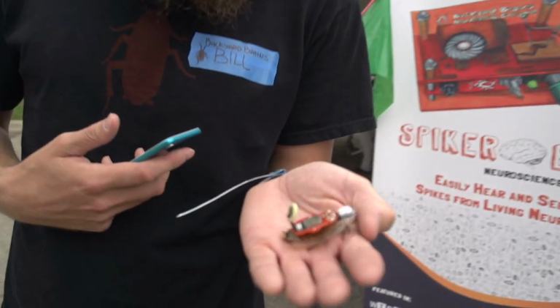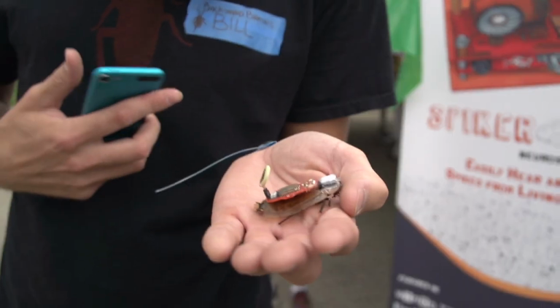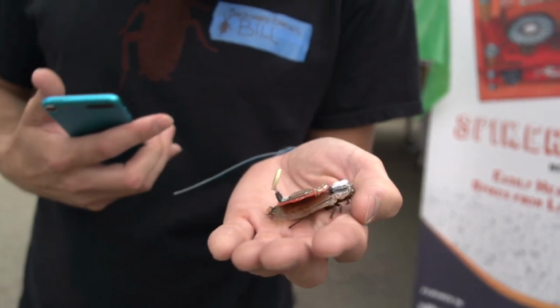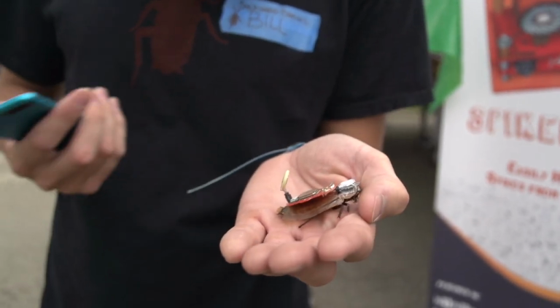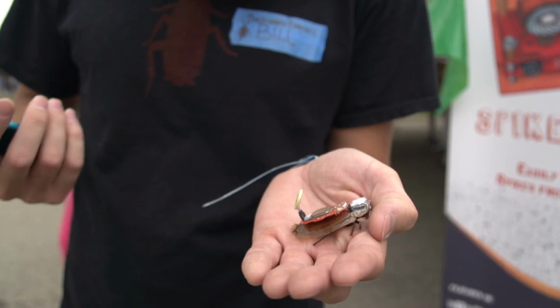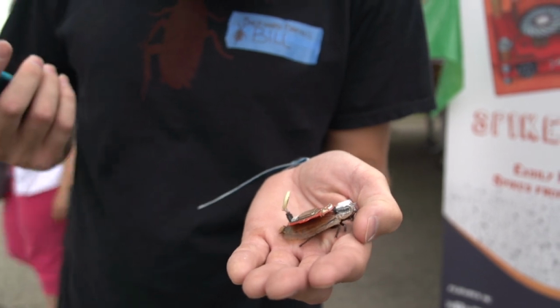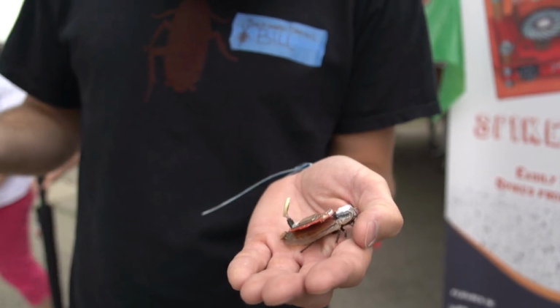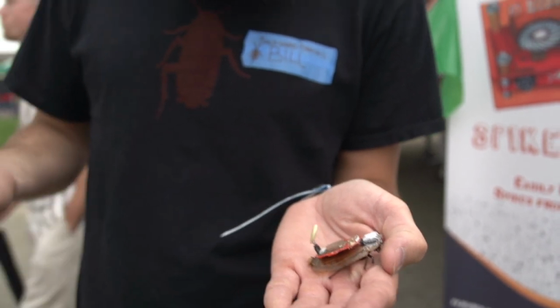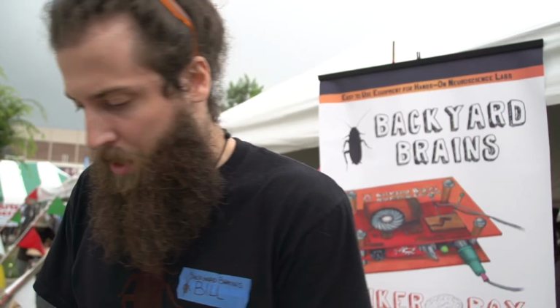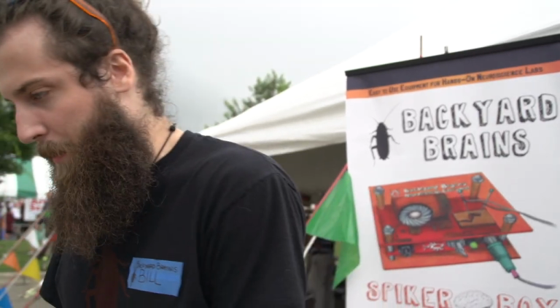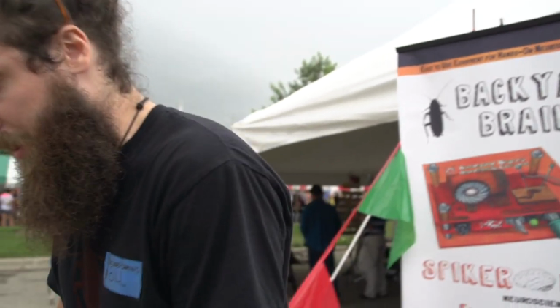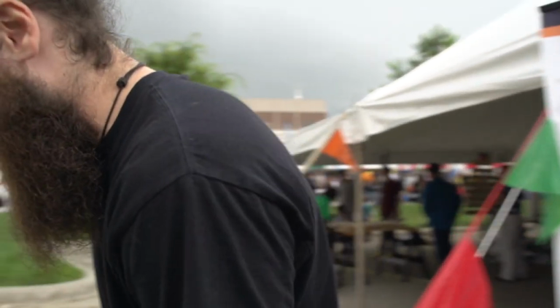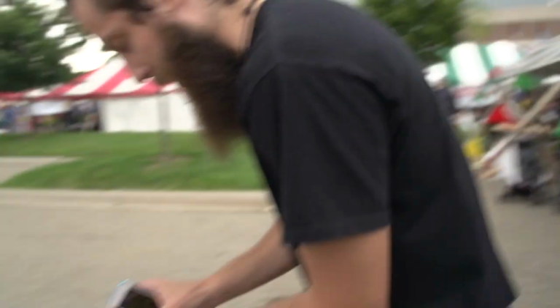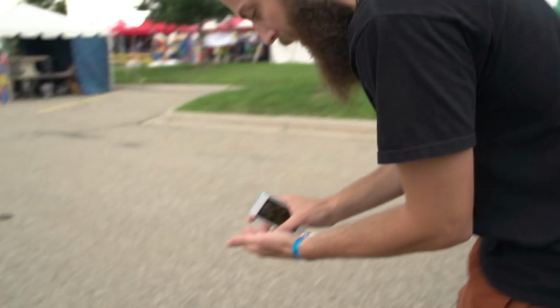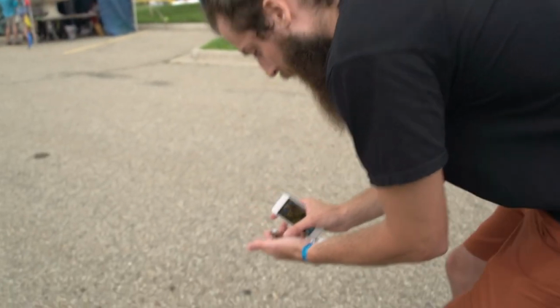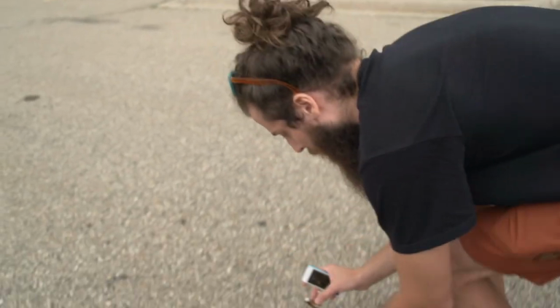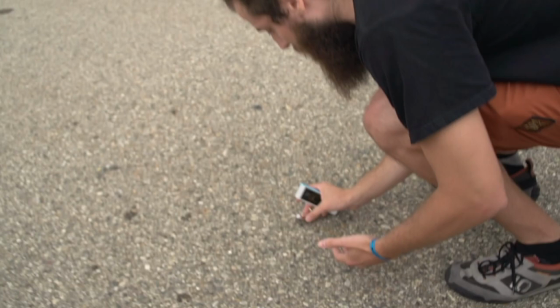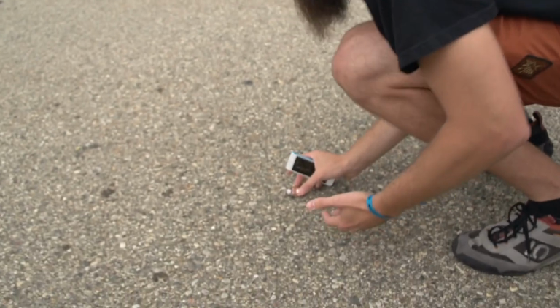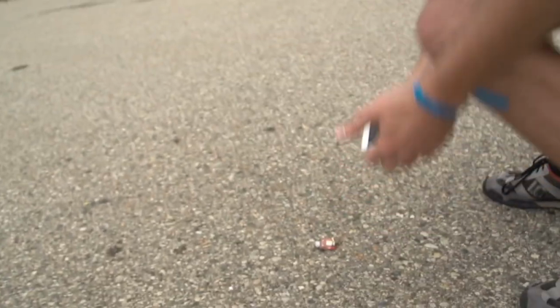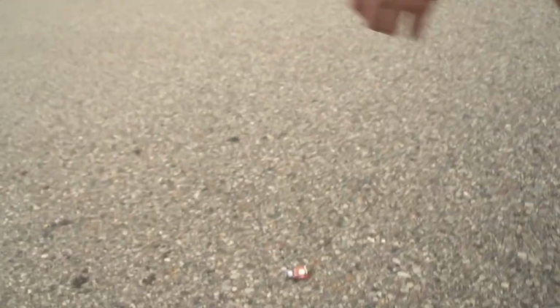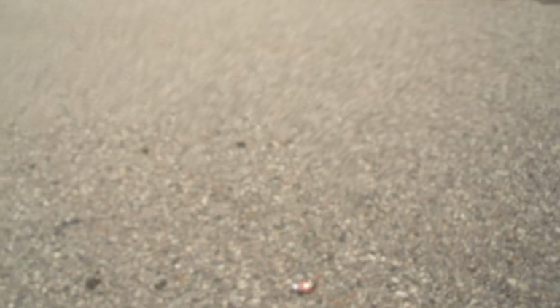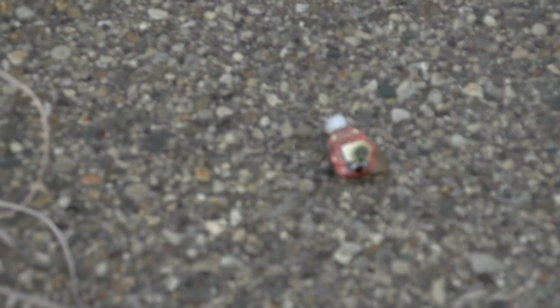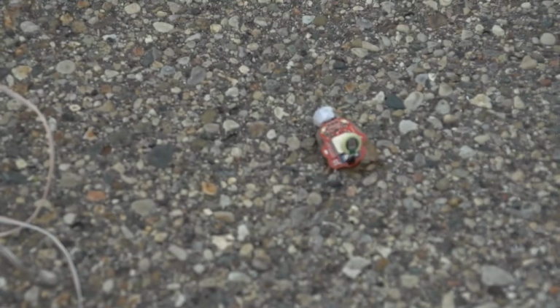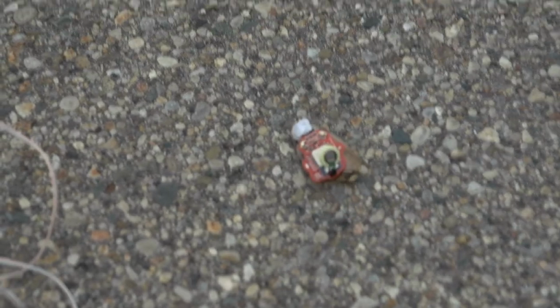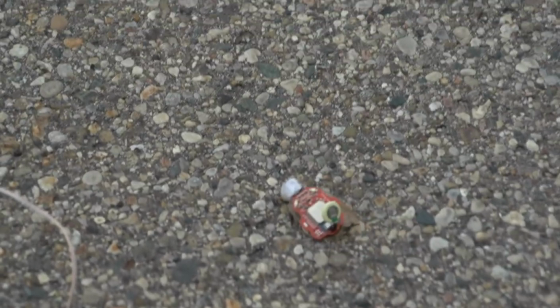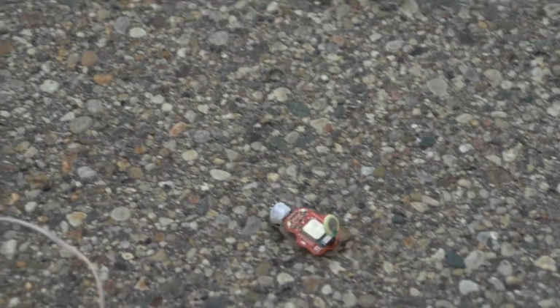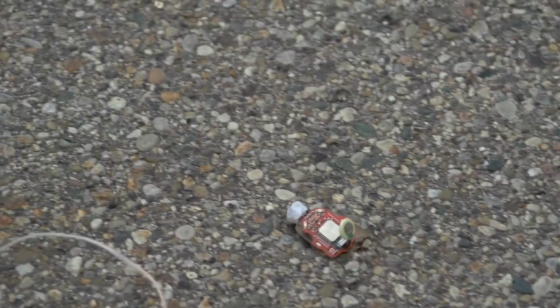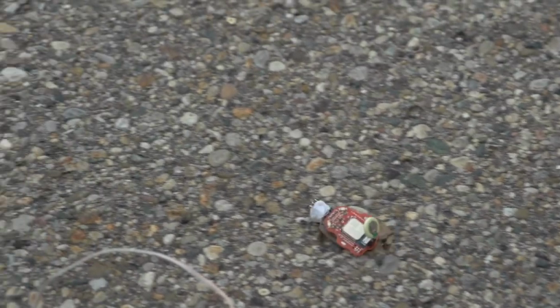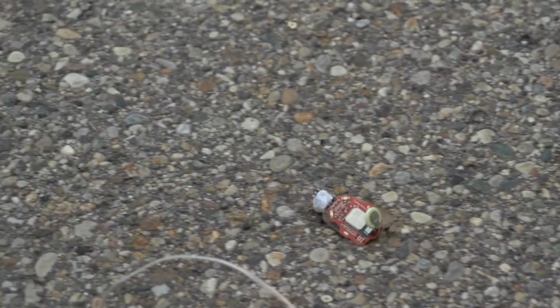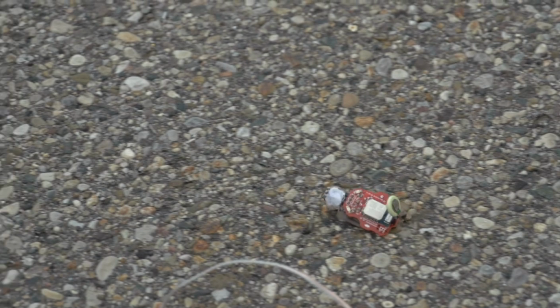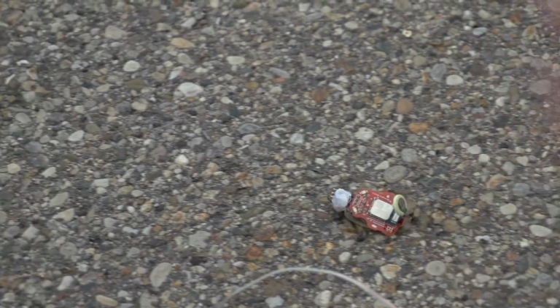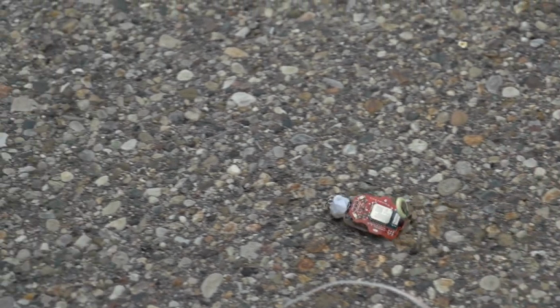So this right here is our RoboRoach. Let me just put it in motion and see if it's working today. It allows us to study and see how microstimulation works. This technique is already used for people with deafness in cochlear implants.